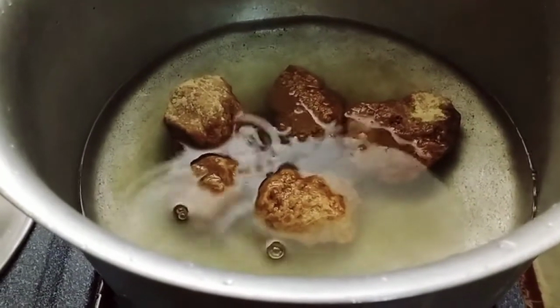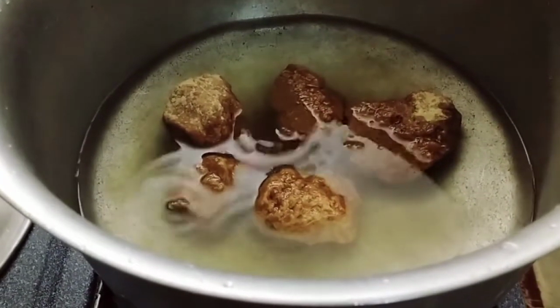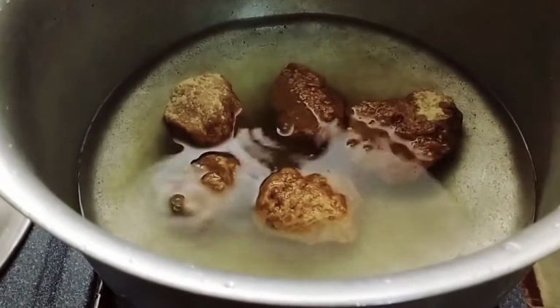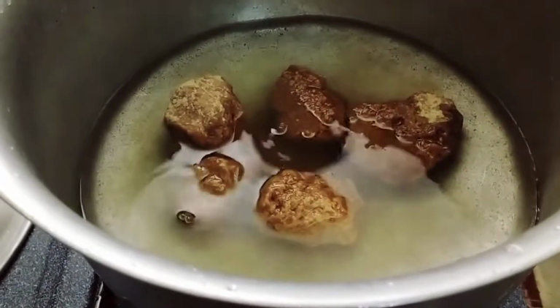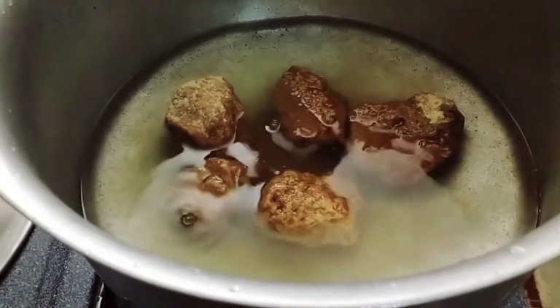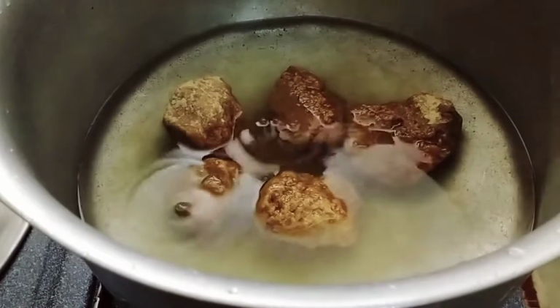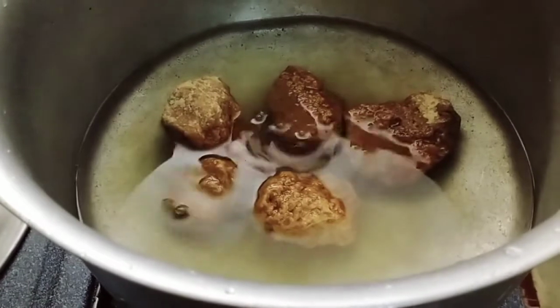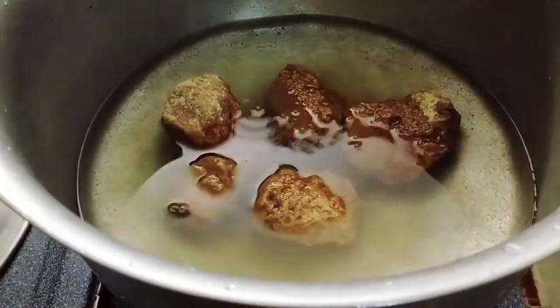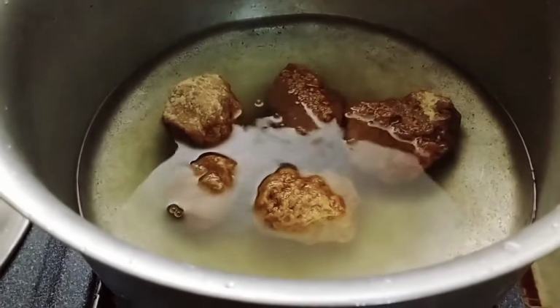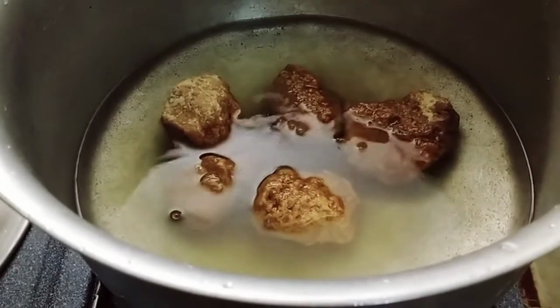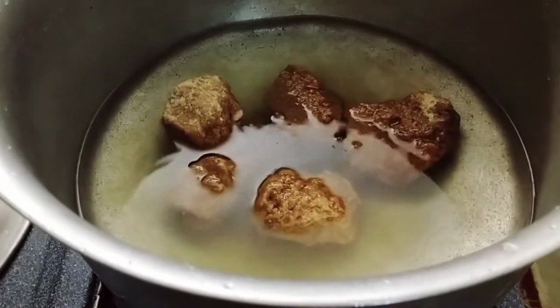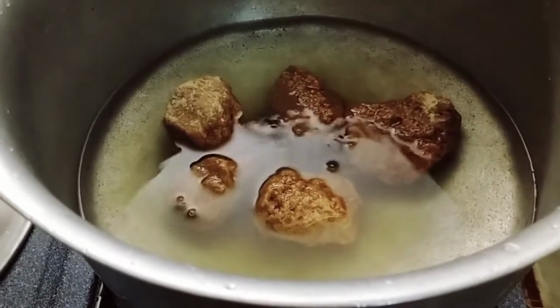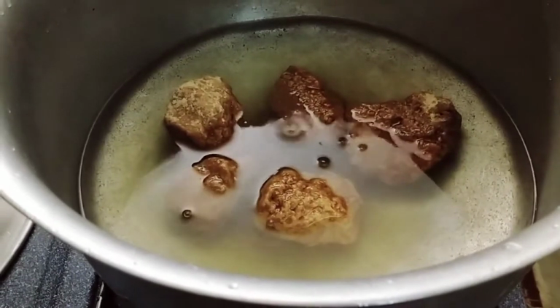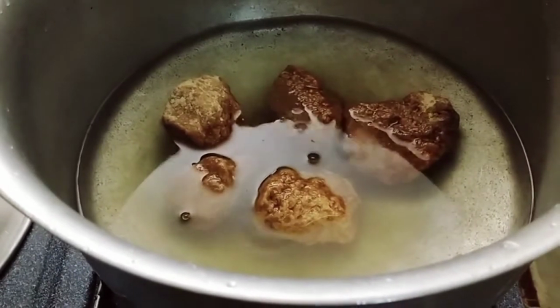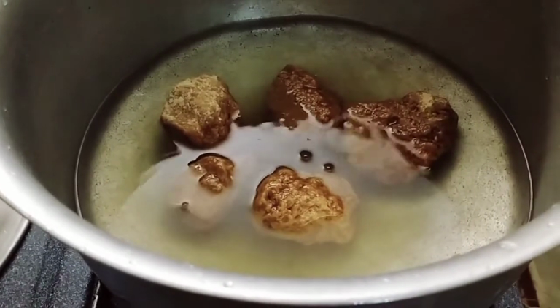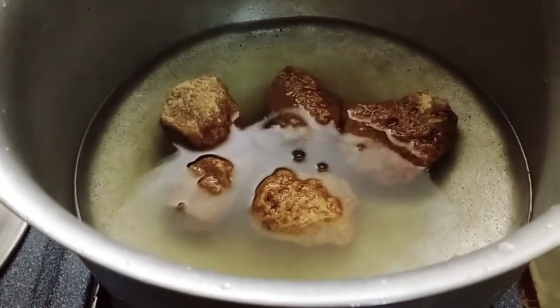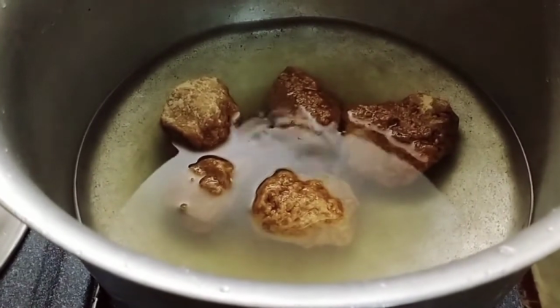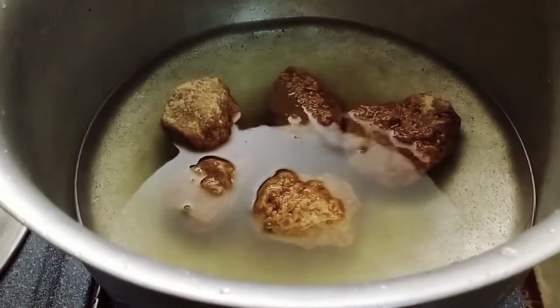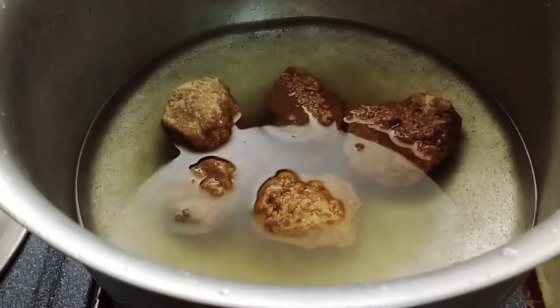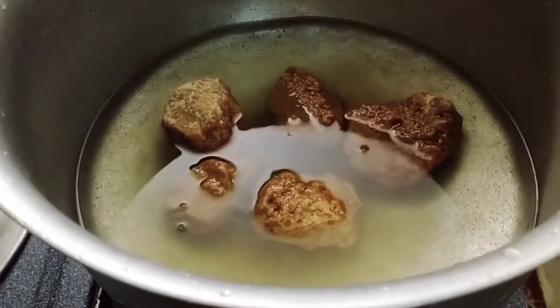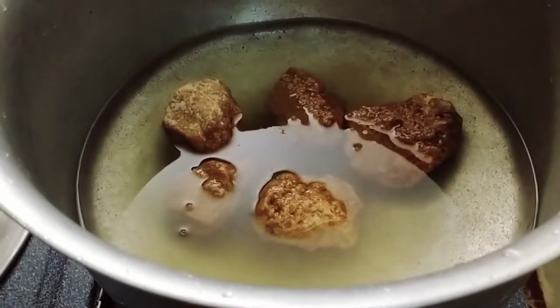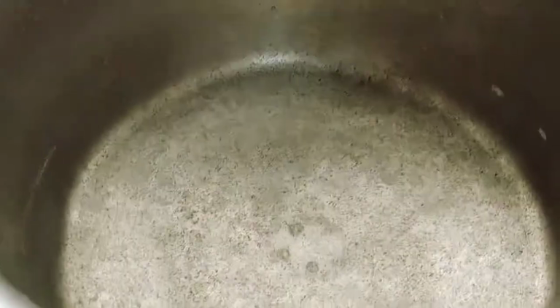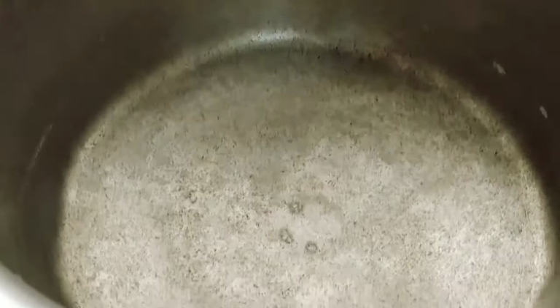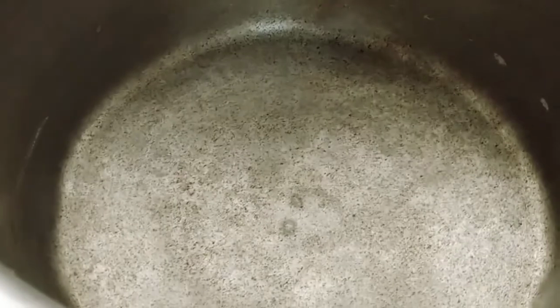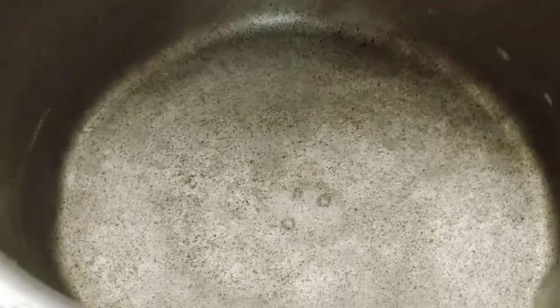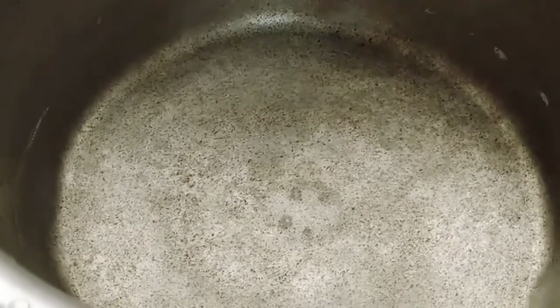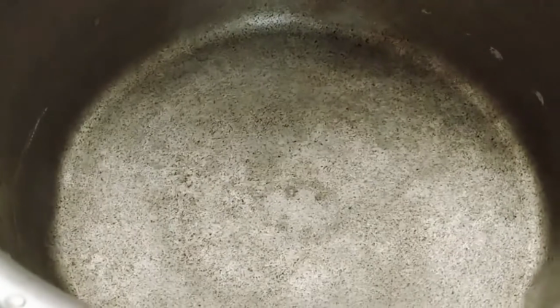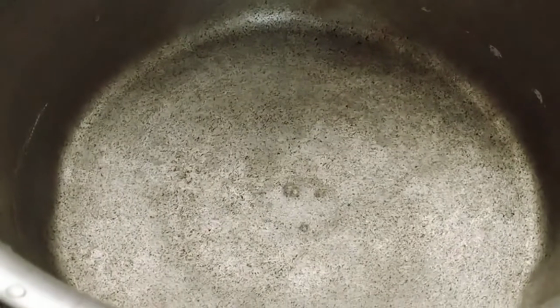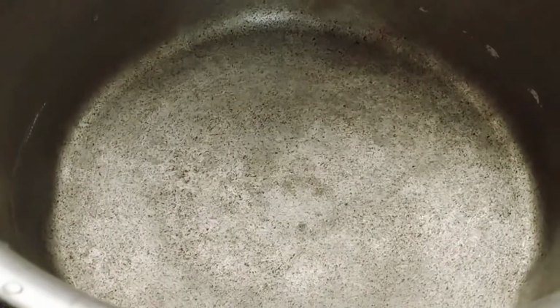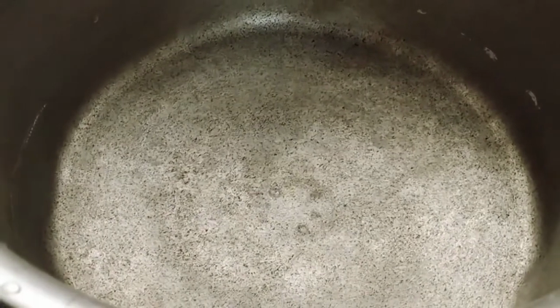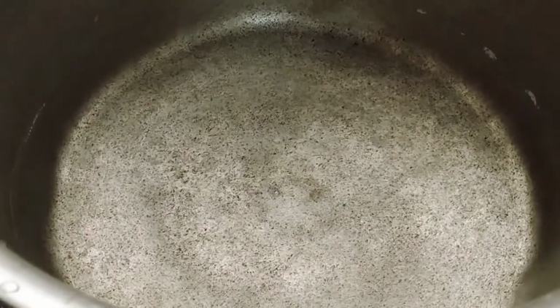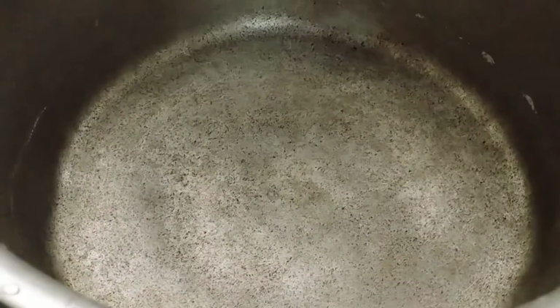You can see the pan. It's going to come together. Now we stir it all the way up, and I press the pan.